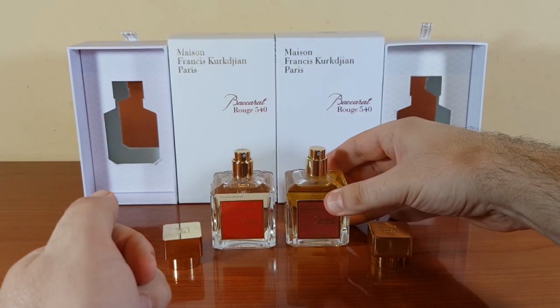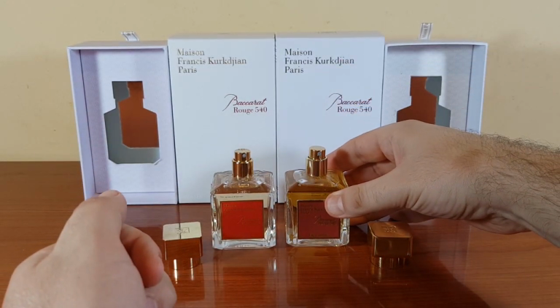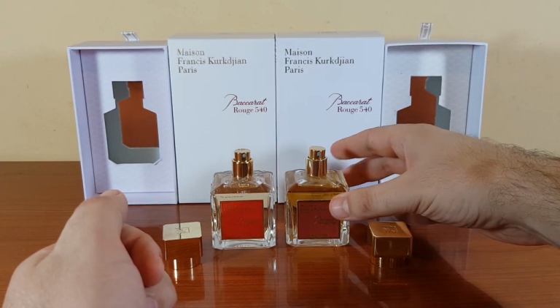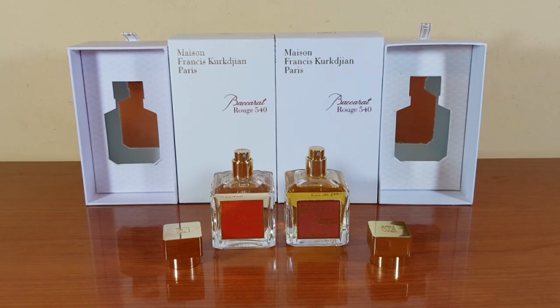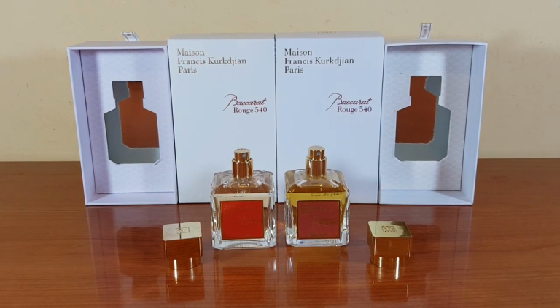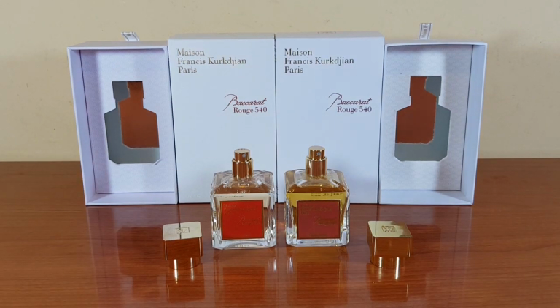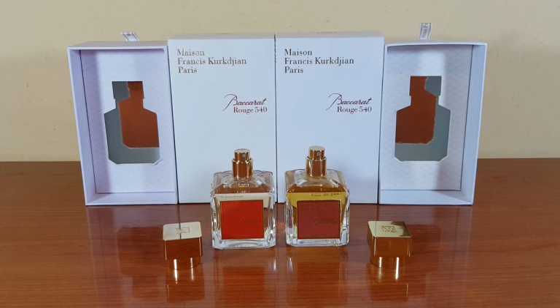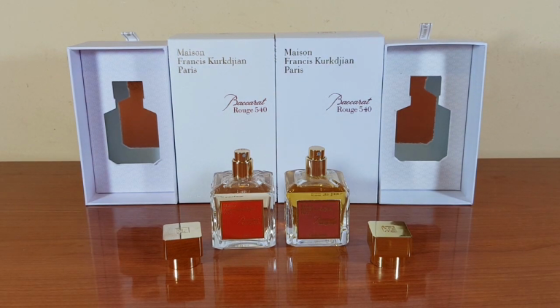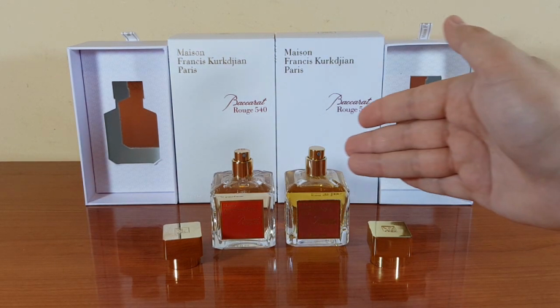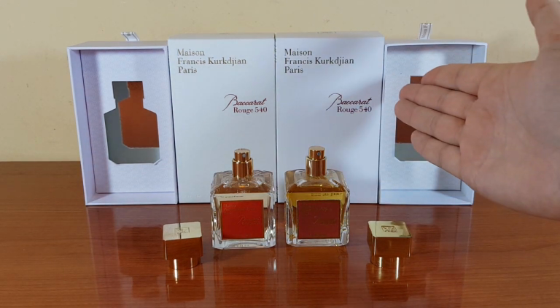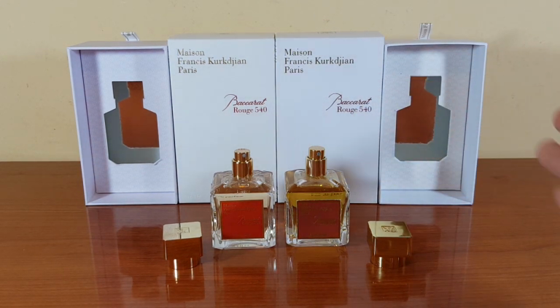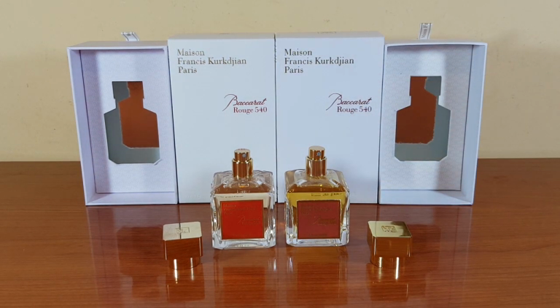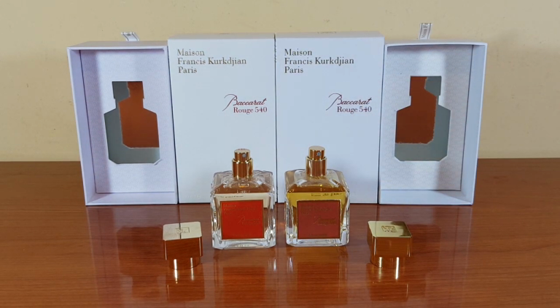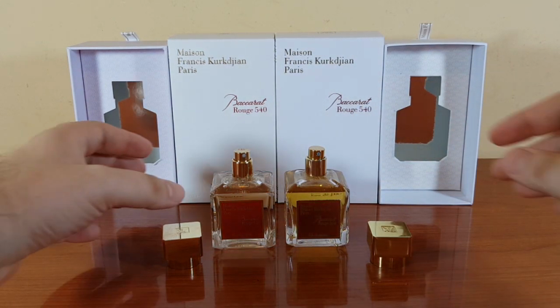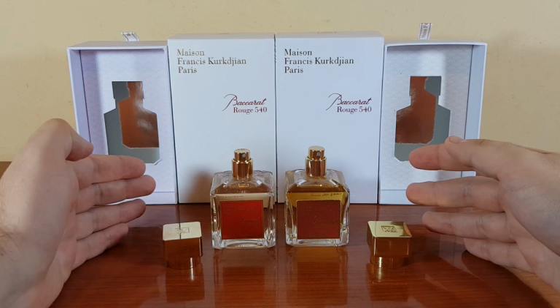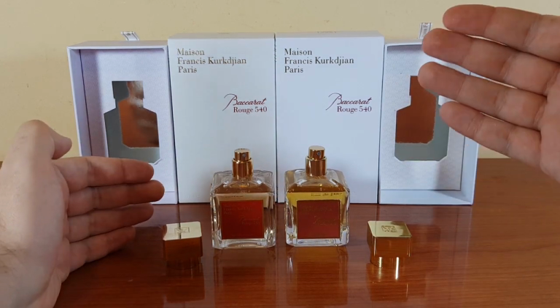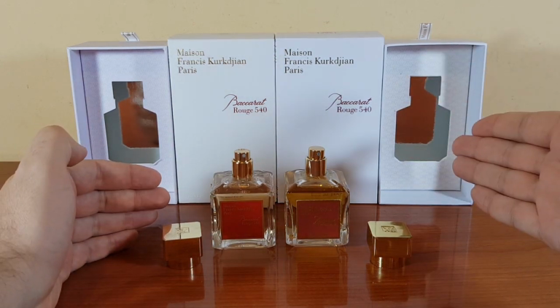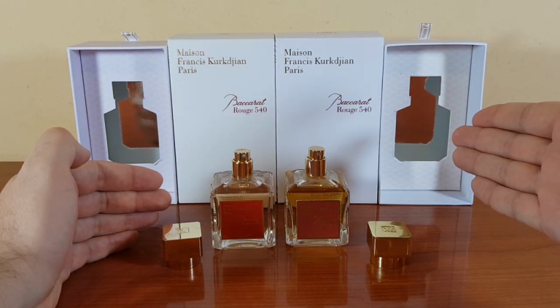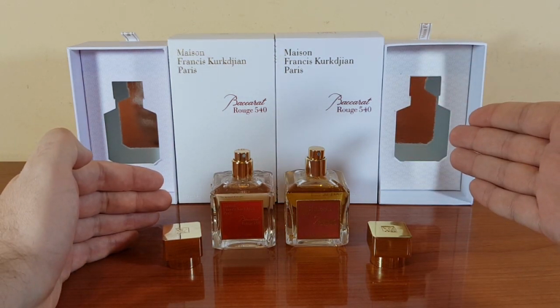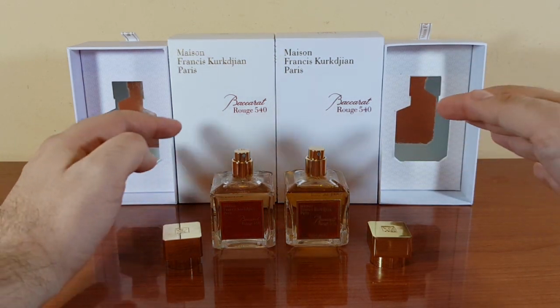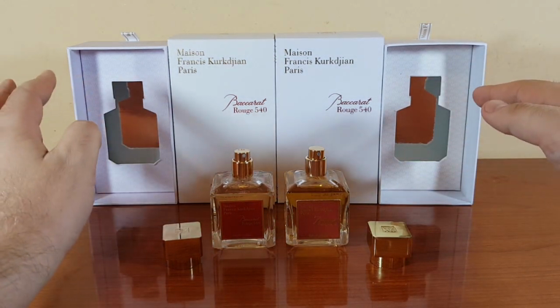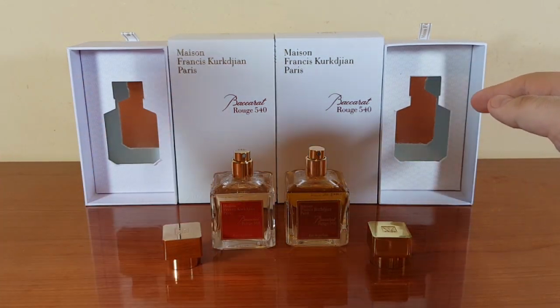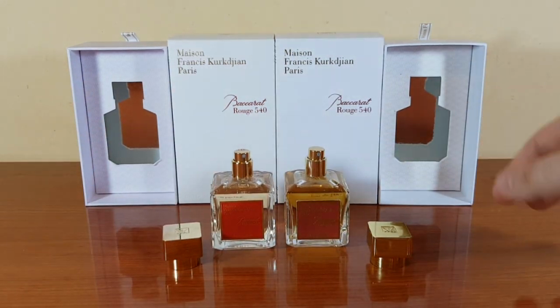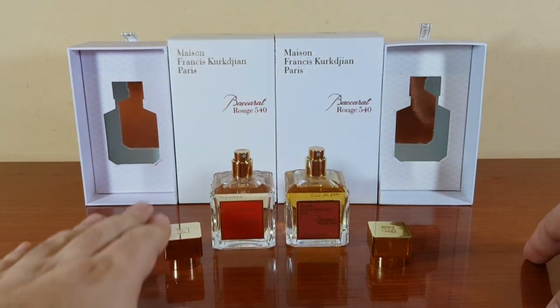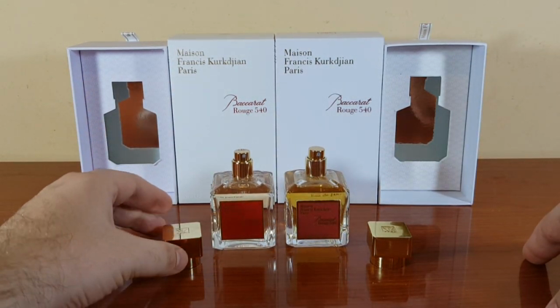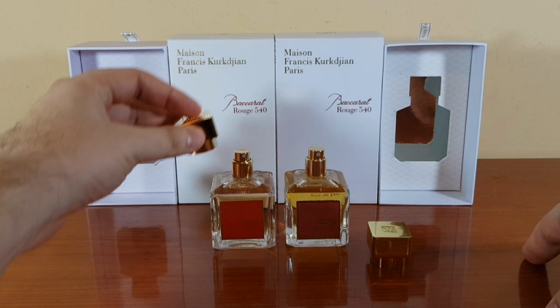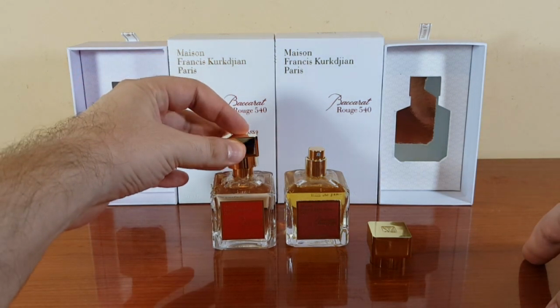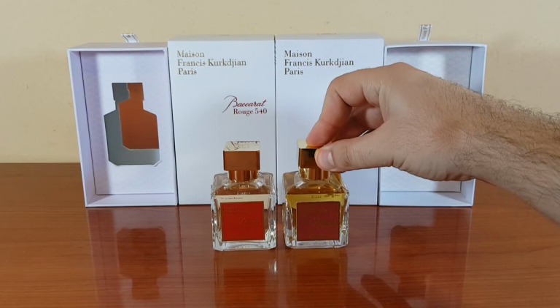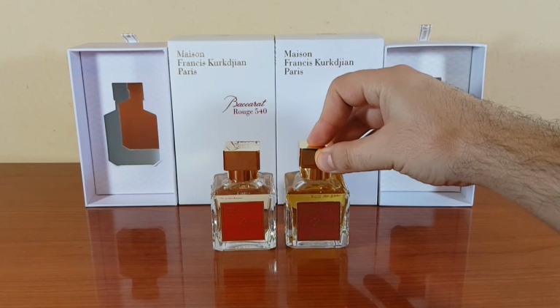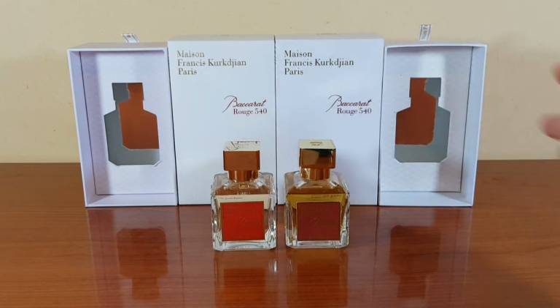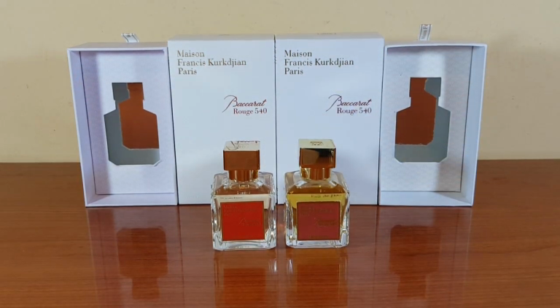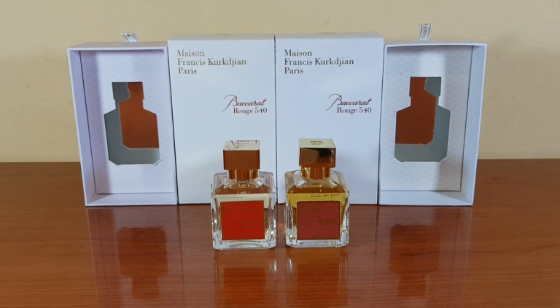I don't want to get any skin diseases from whatever this fake contains. So guys, once again — don't ever buy fakes. I do not promote buying fakes. Always go for the authentic. See you in my next one — take care, goodbye.